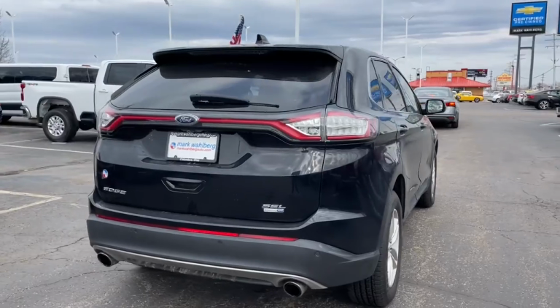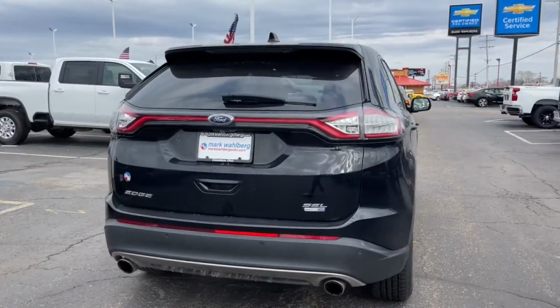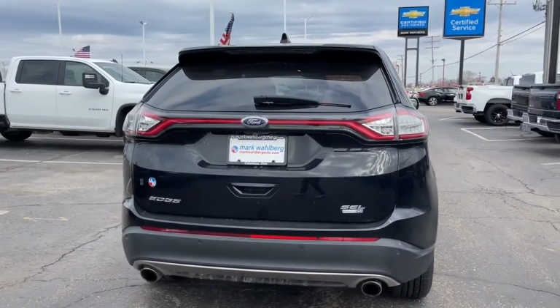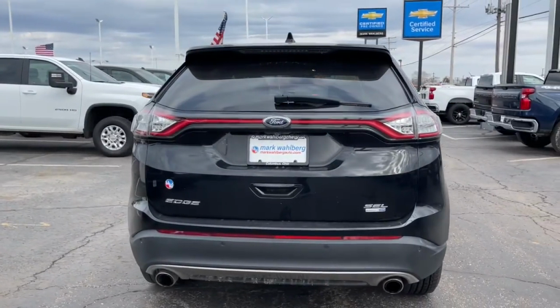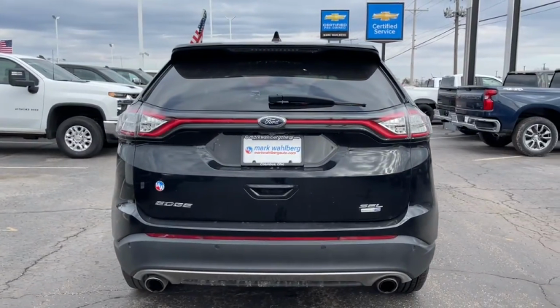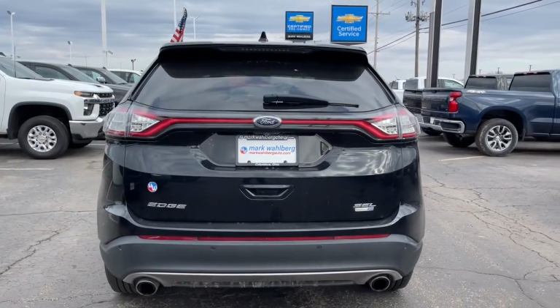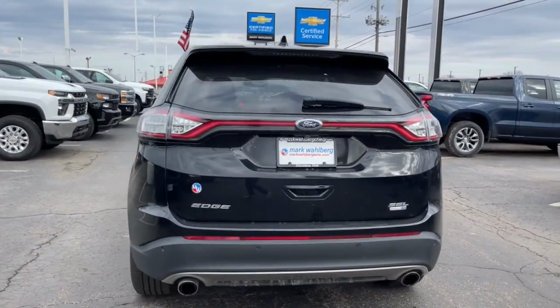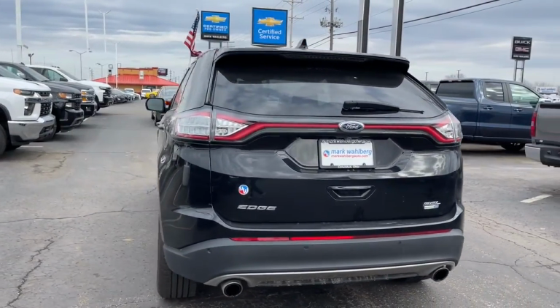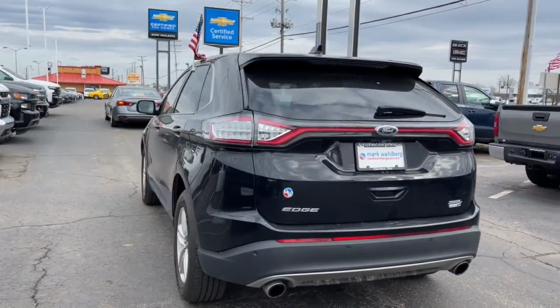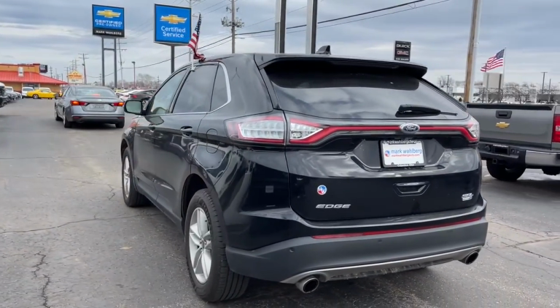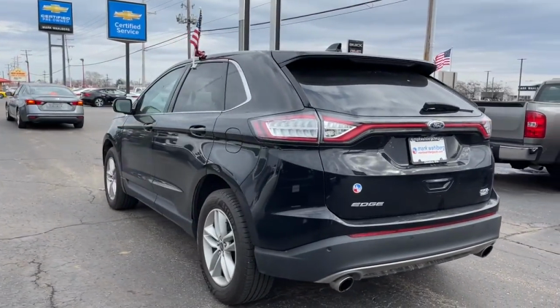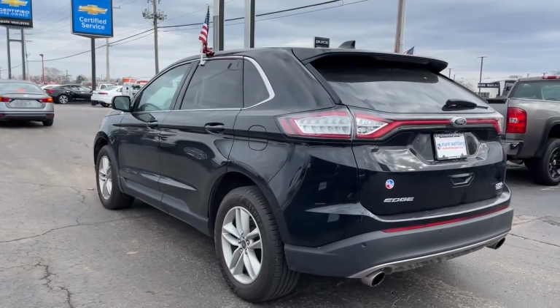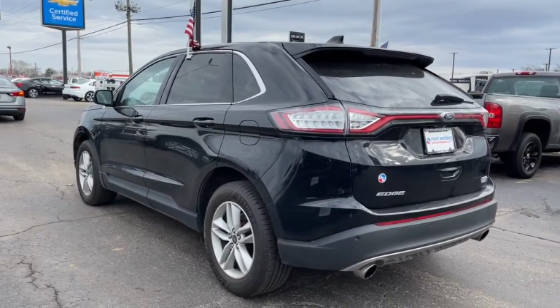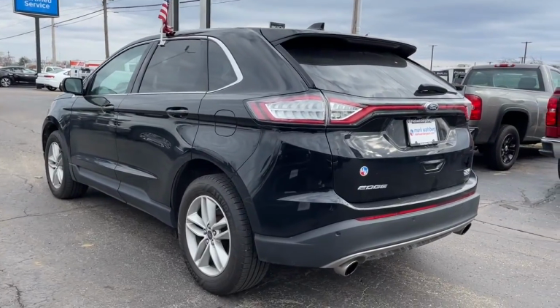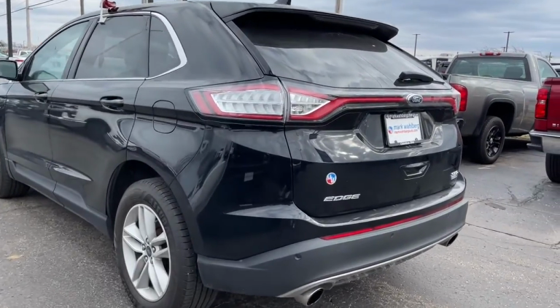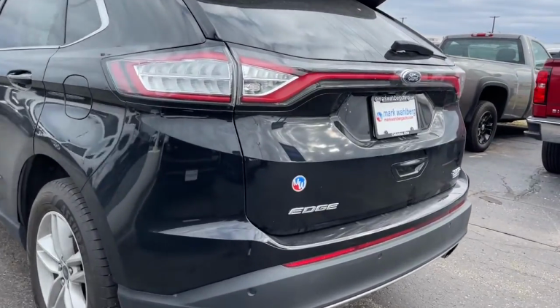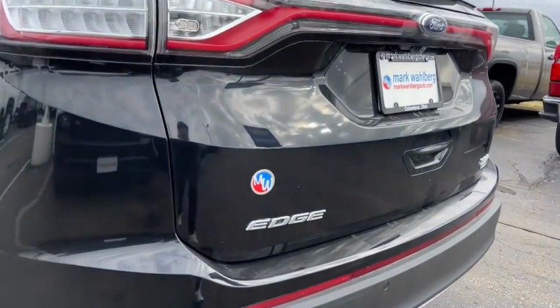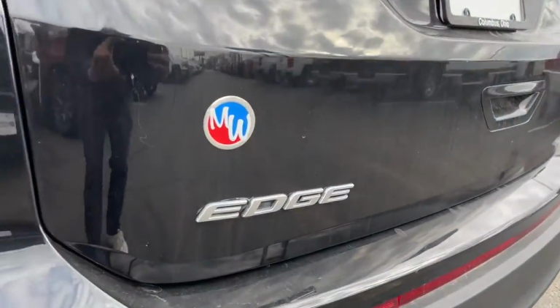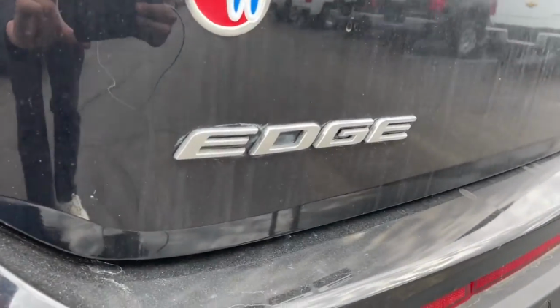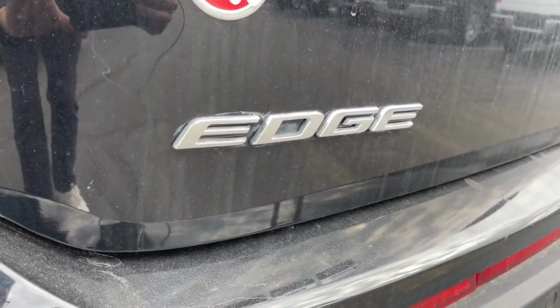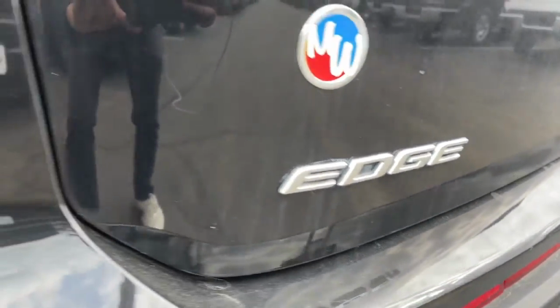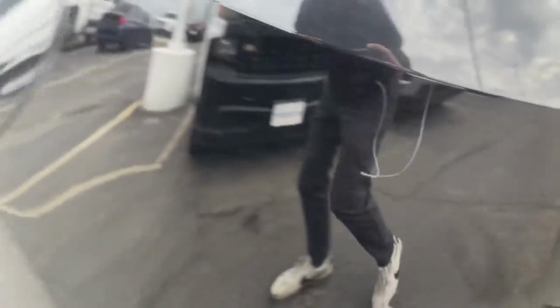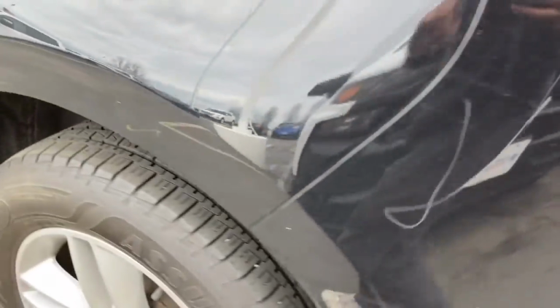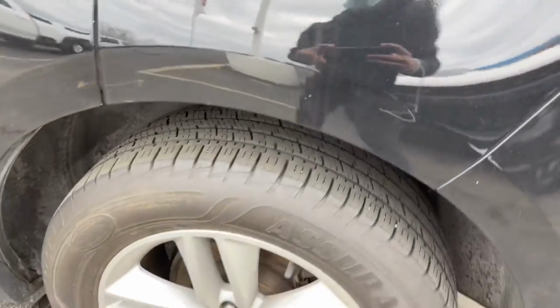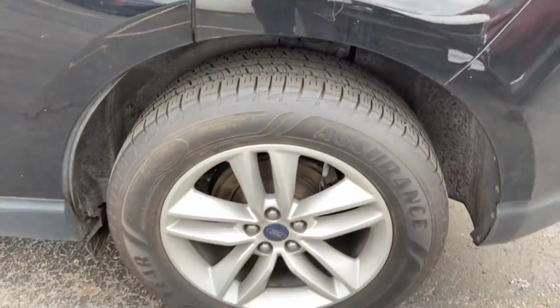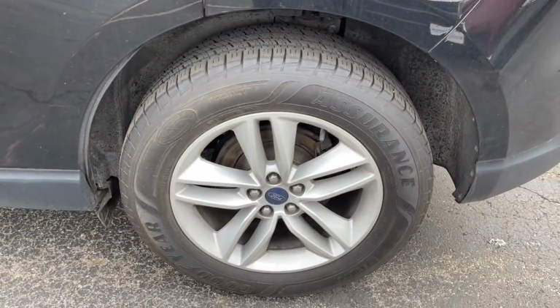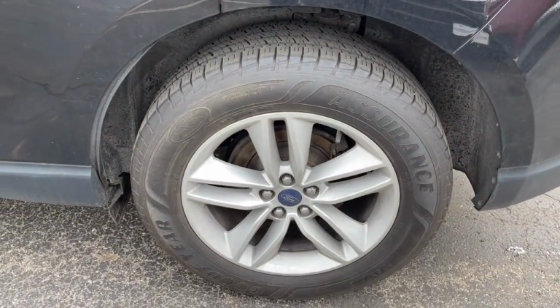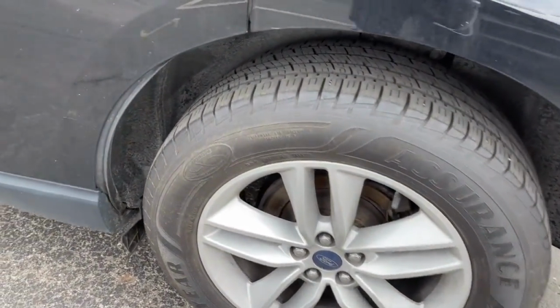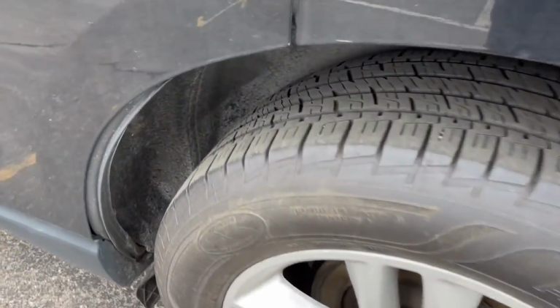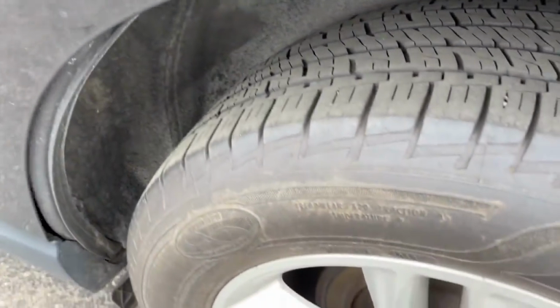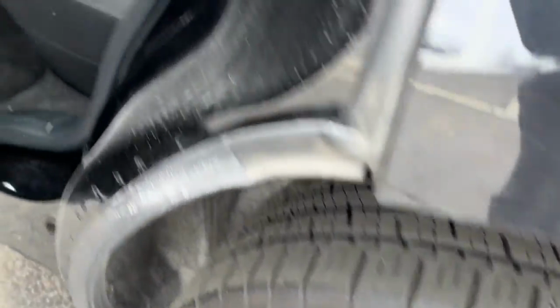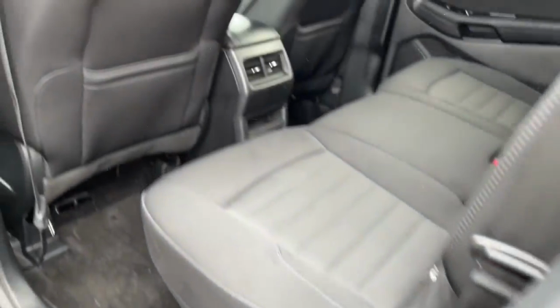This stylish, versatile Edge delivers comfort, confidence, and capability. Its spacious, refined cabin, smart tech, sophisticated style, and many convenience features make it ideal for everything from the daily commute to epic family road trips.